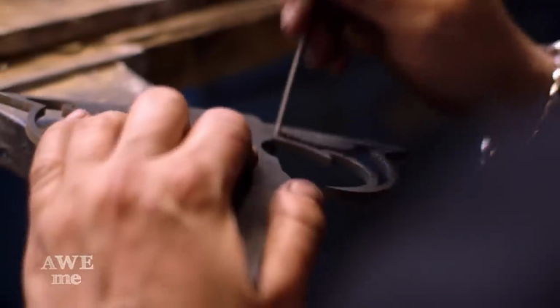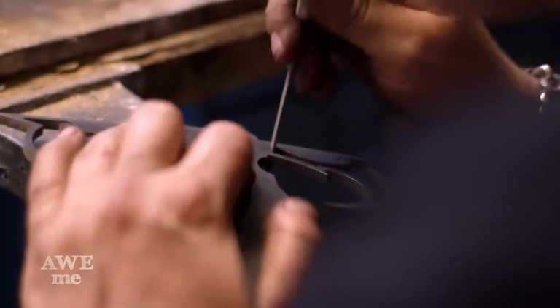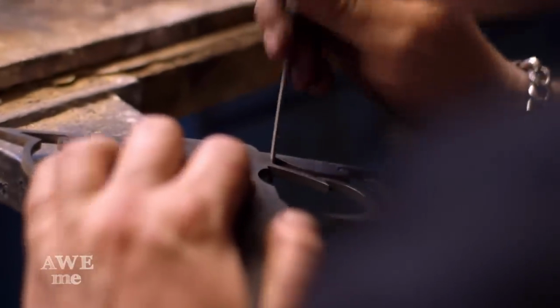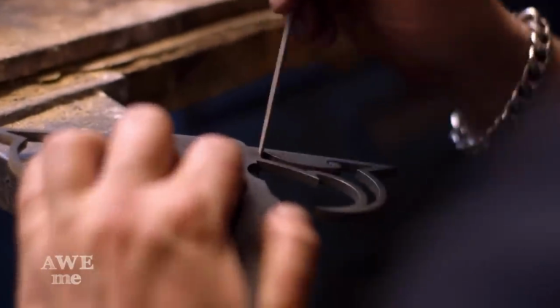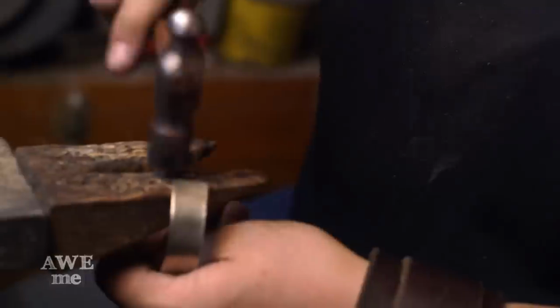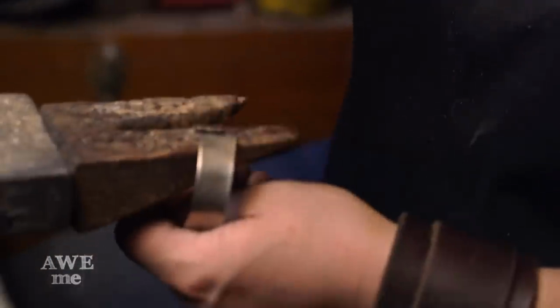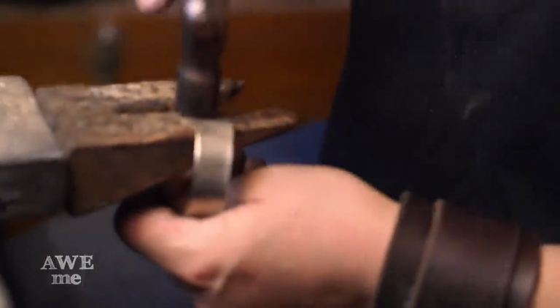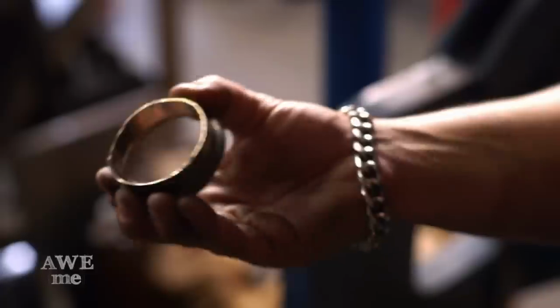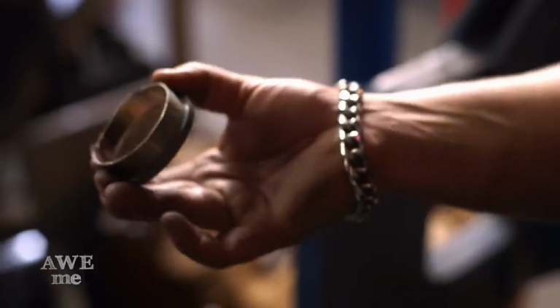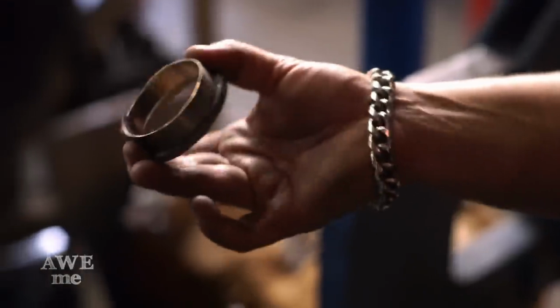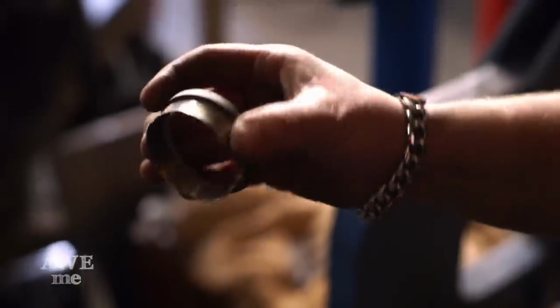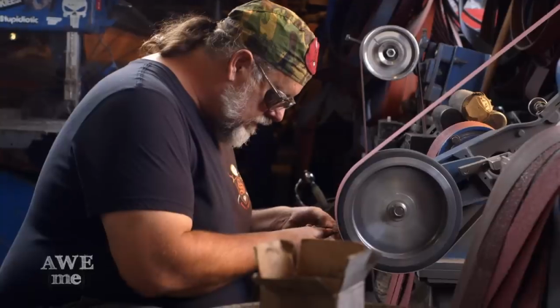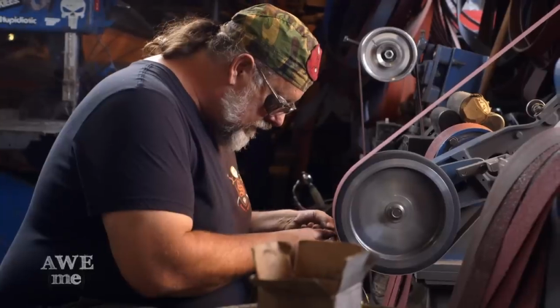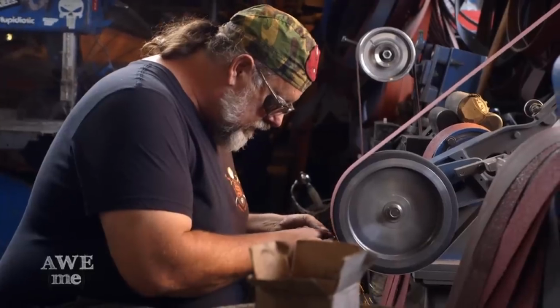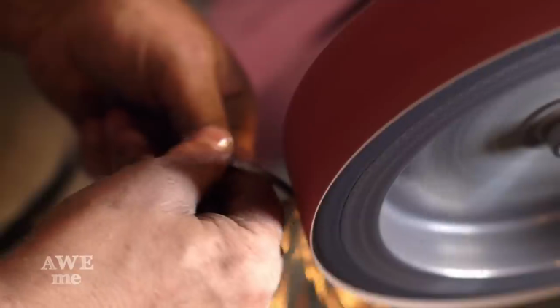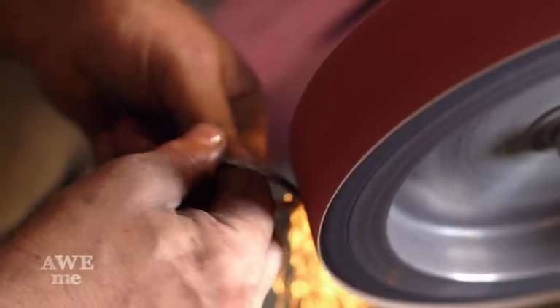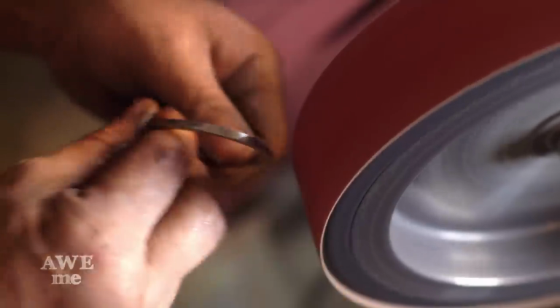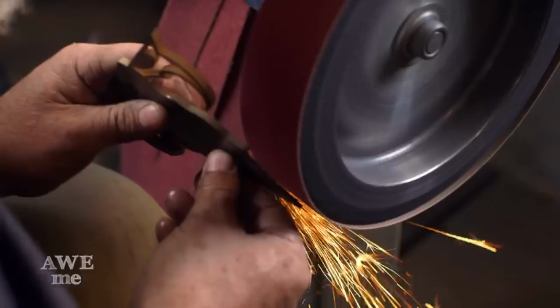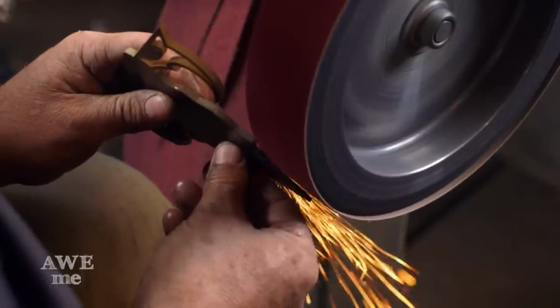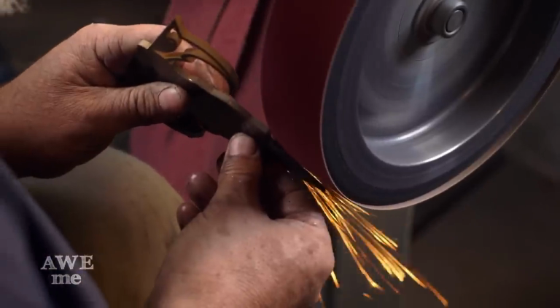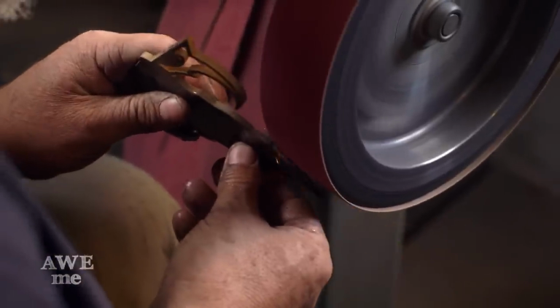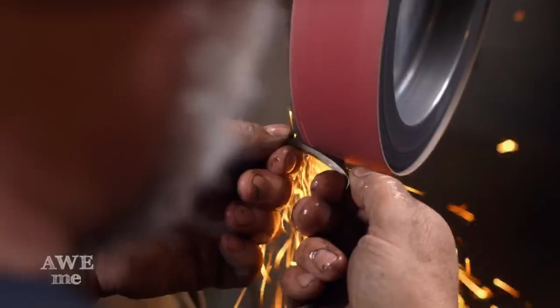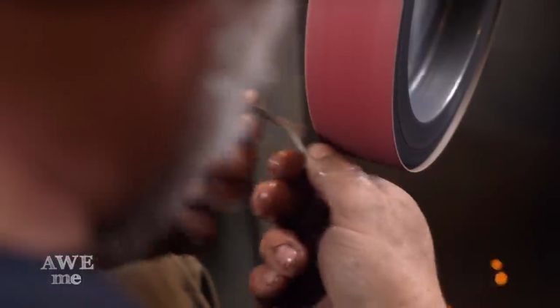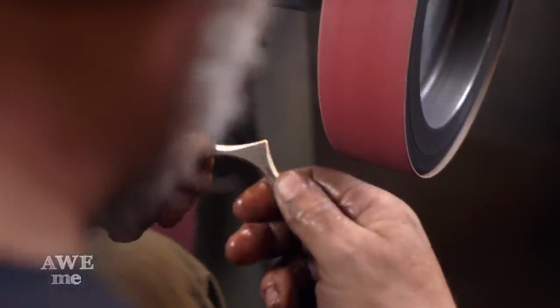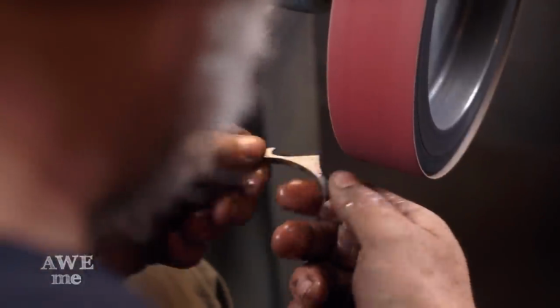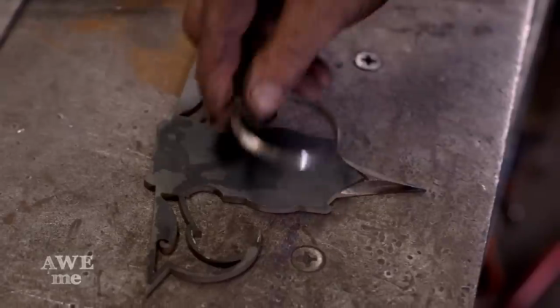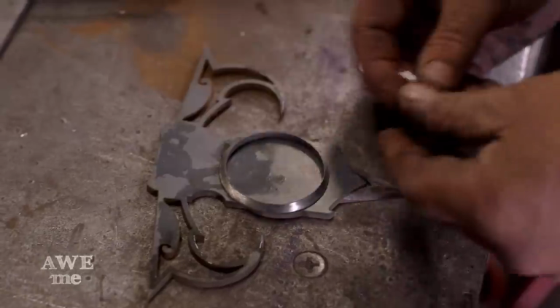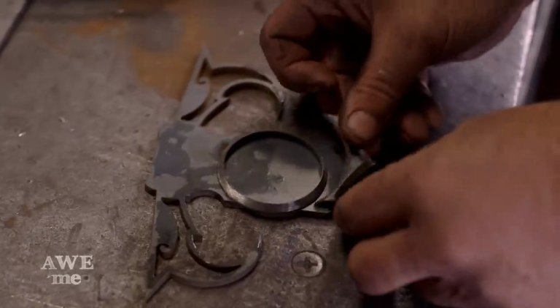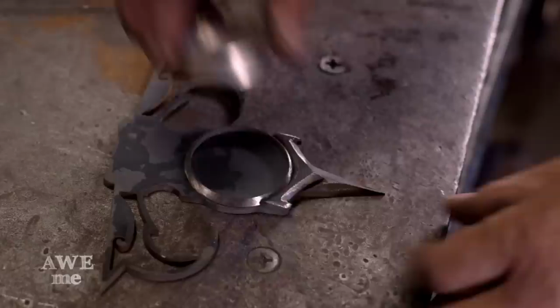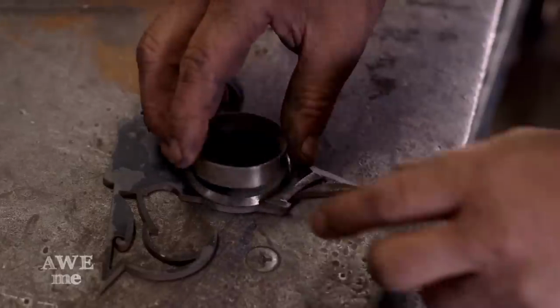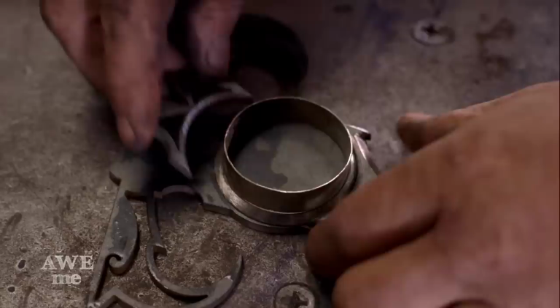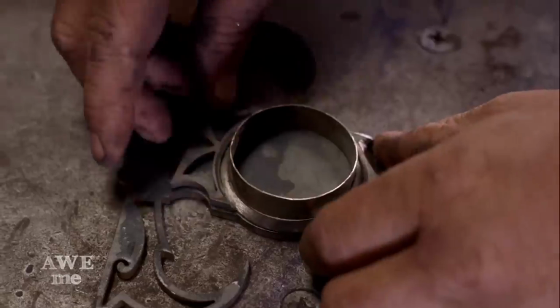I've cut out the three-sixteenths-inch thick individual components for the hilt on the Sword of Omens and now we're adding the bevels and cleaning up the exterior of the bezel that holds the stone and the spike that comes off the front.